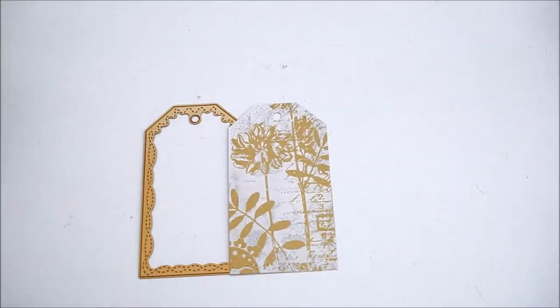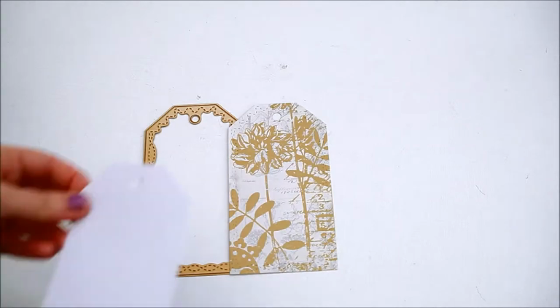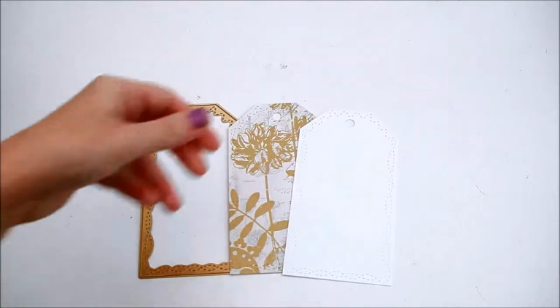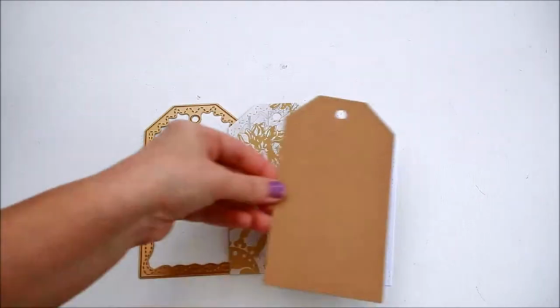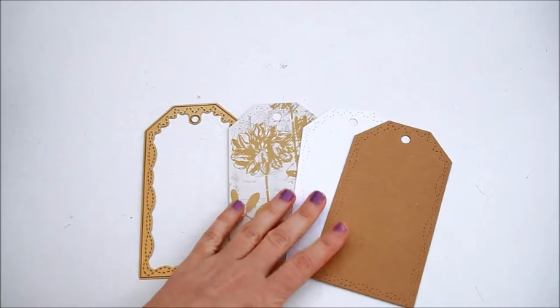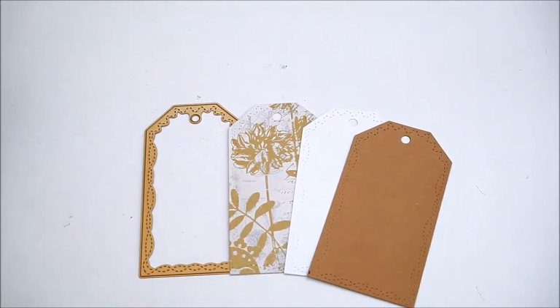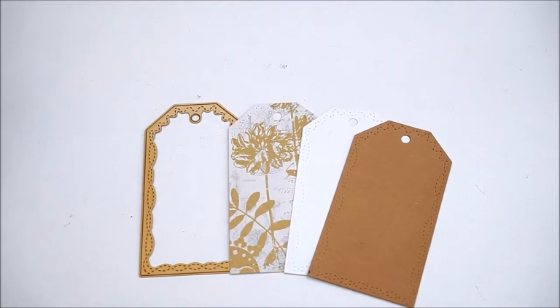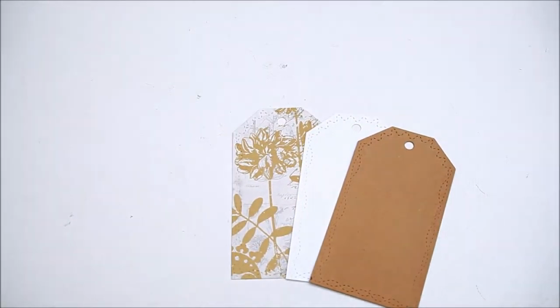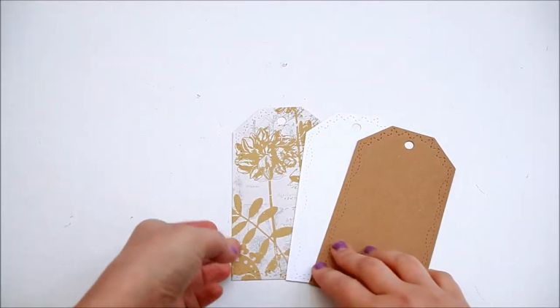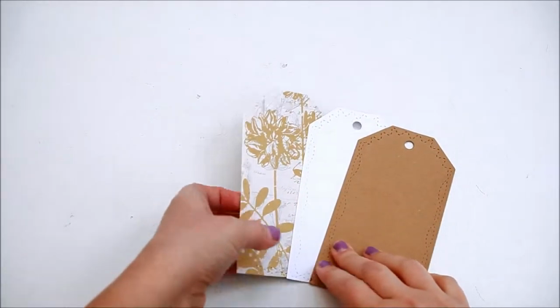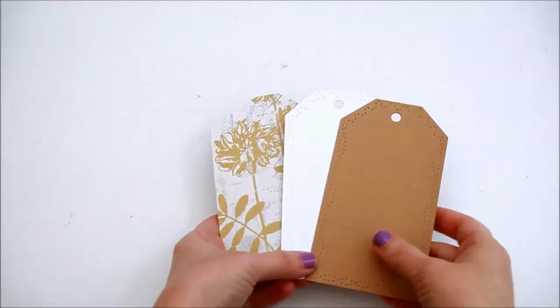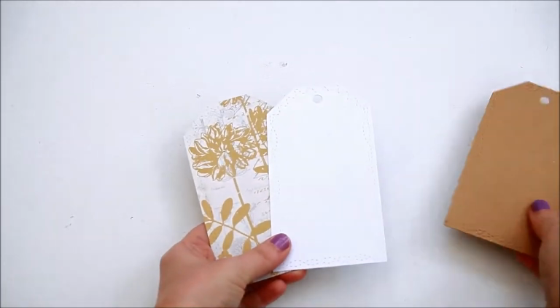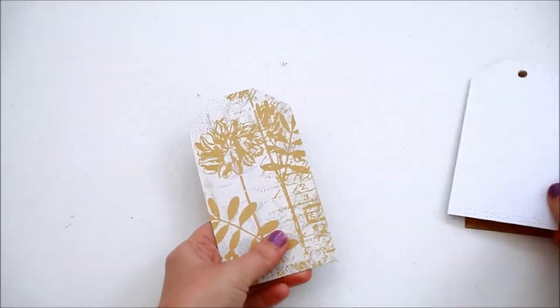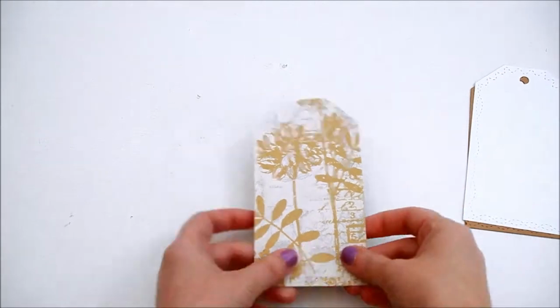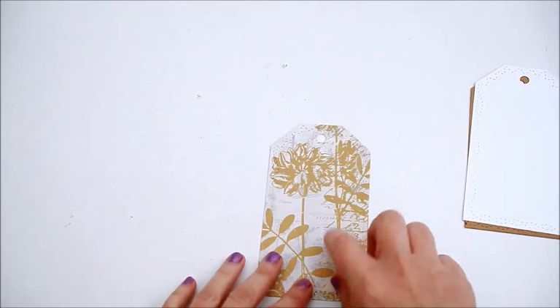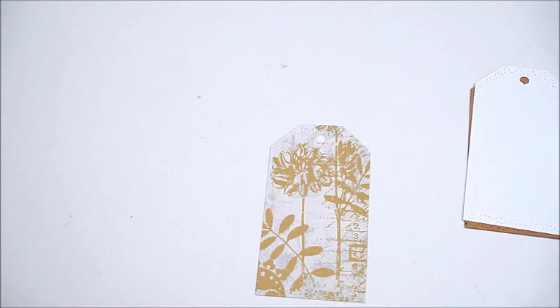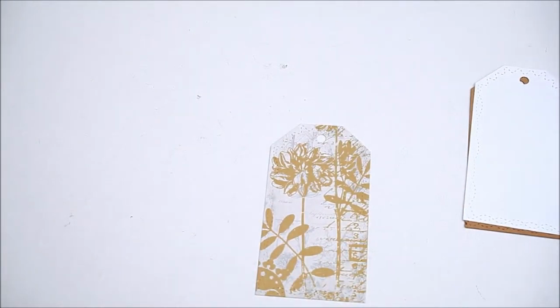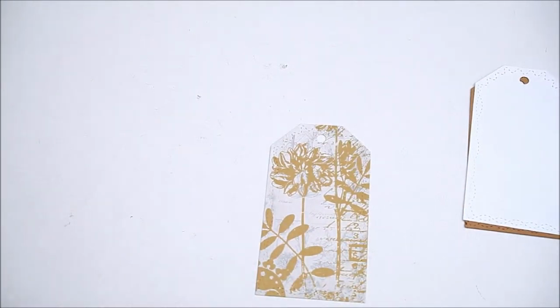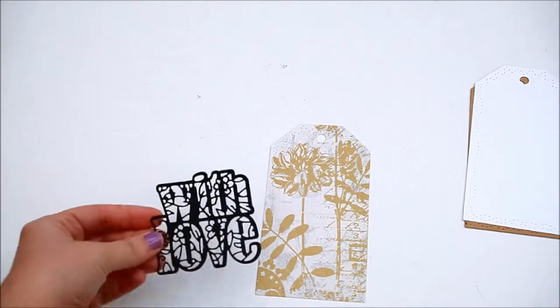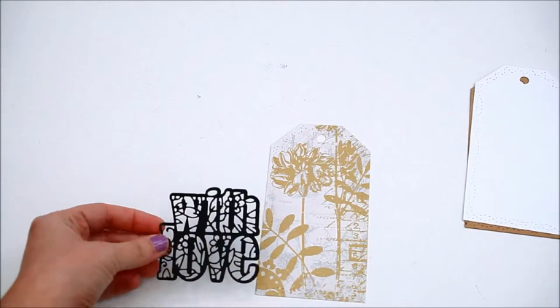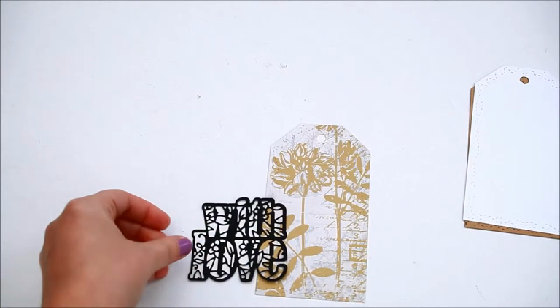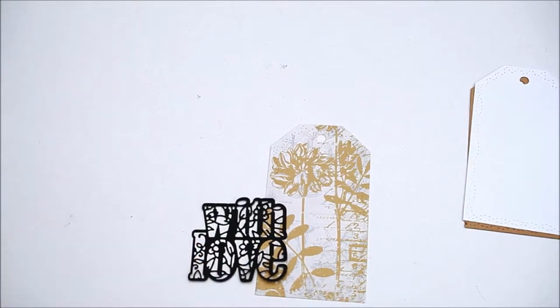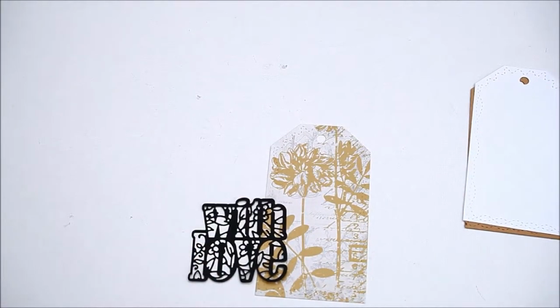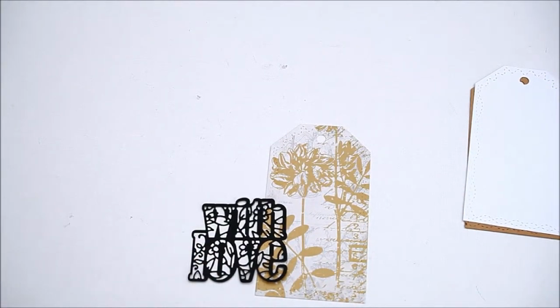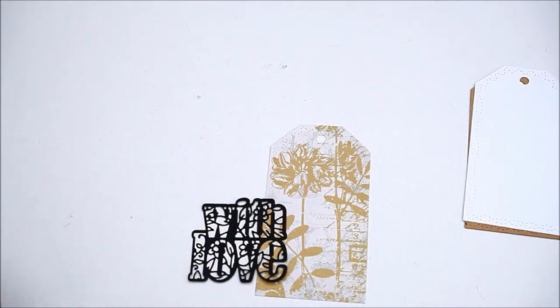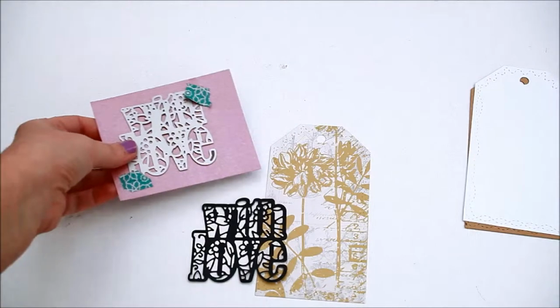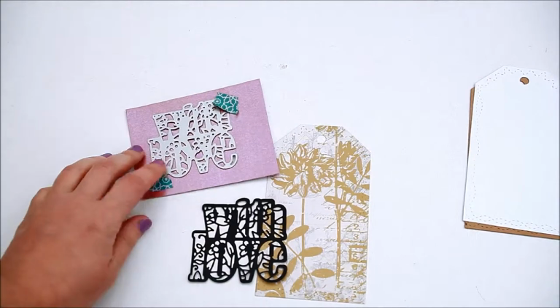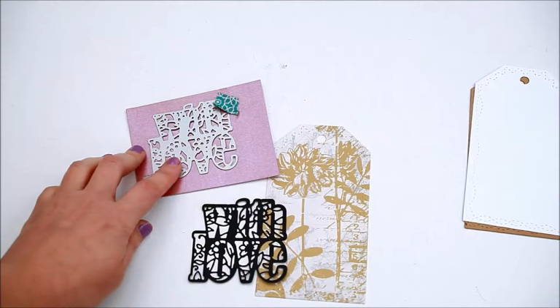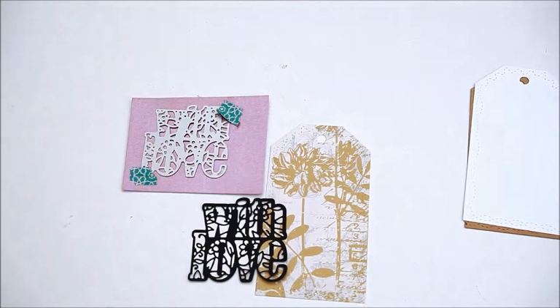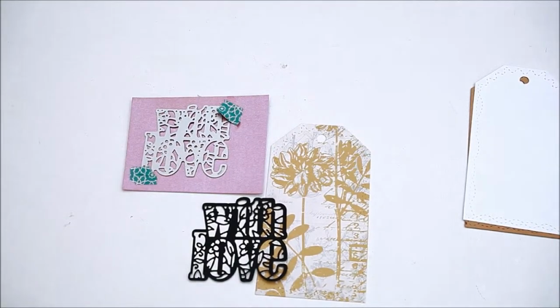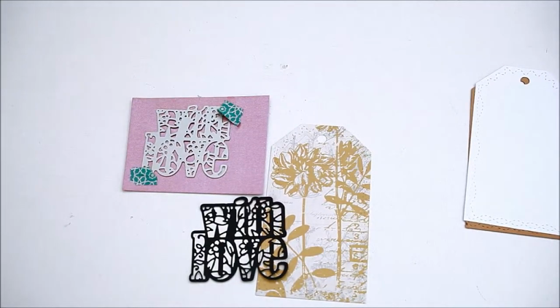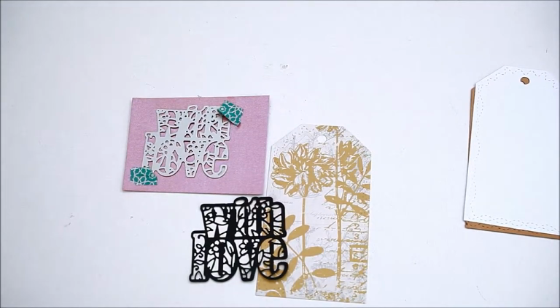First, die cut three tags. Die cut the 'with love' sentiment, once from black cardstock and once from colored paper.